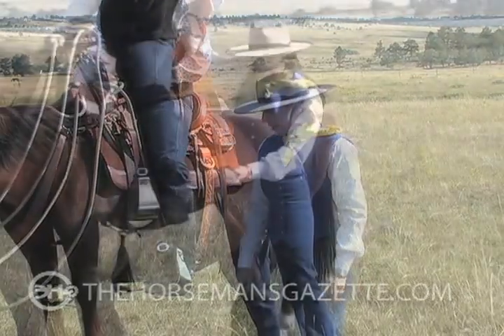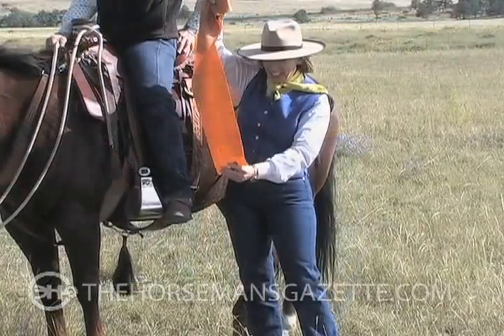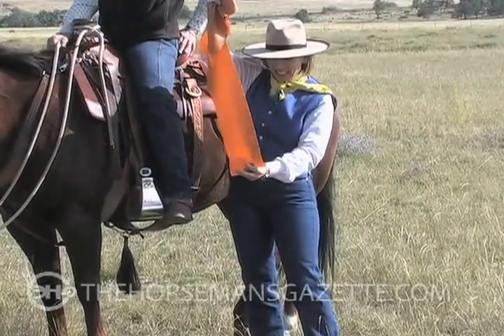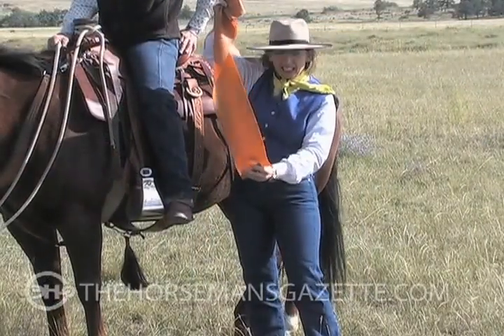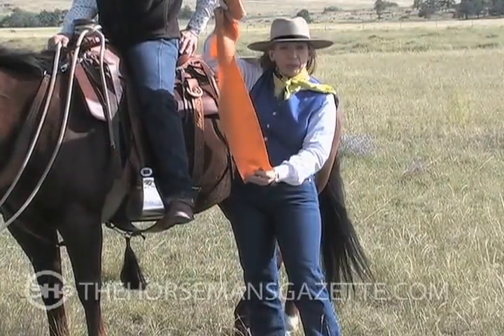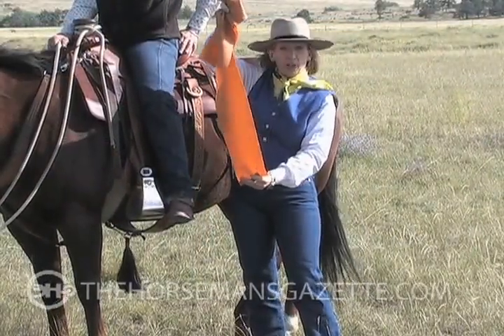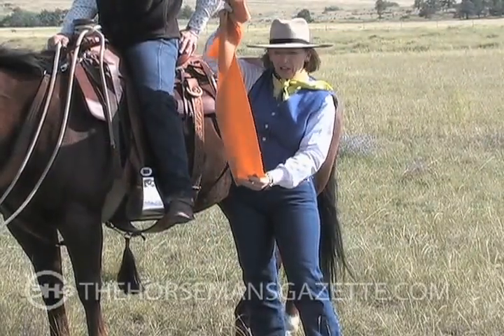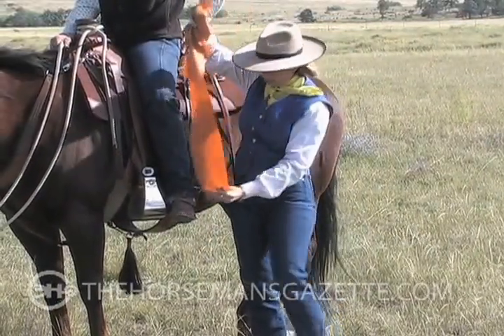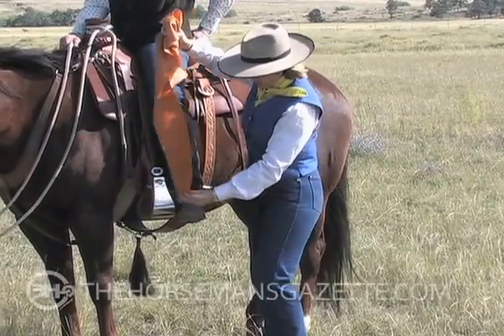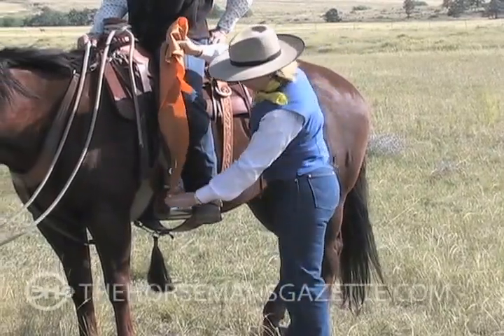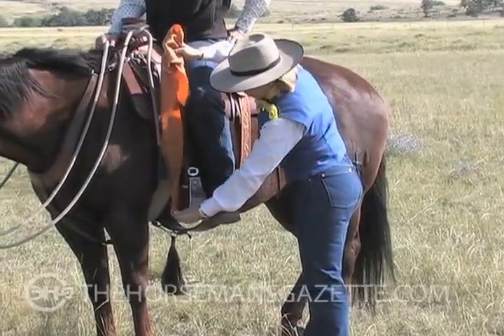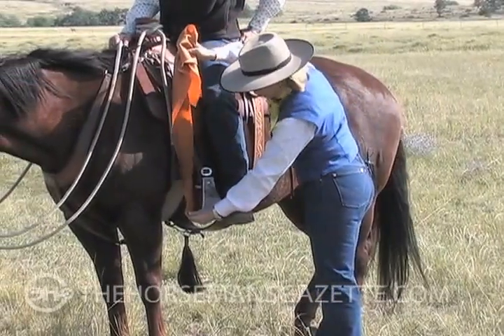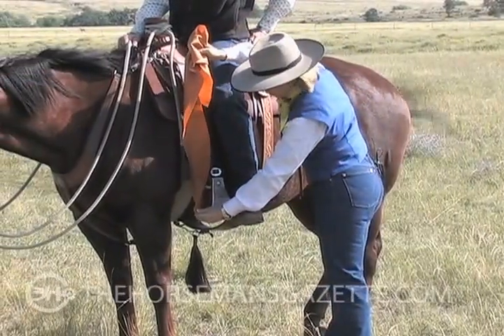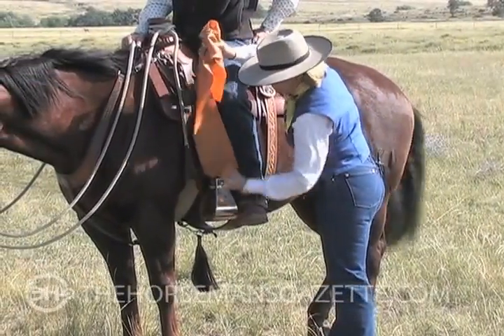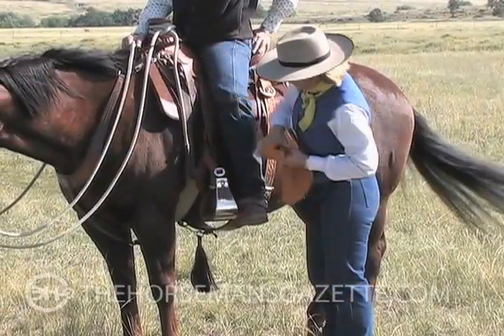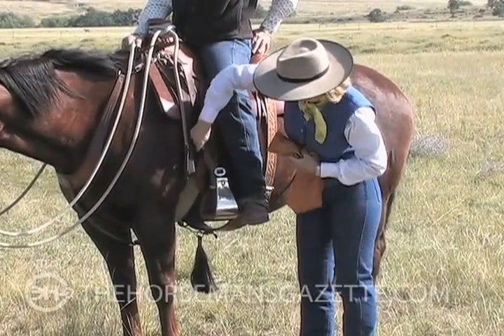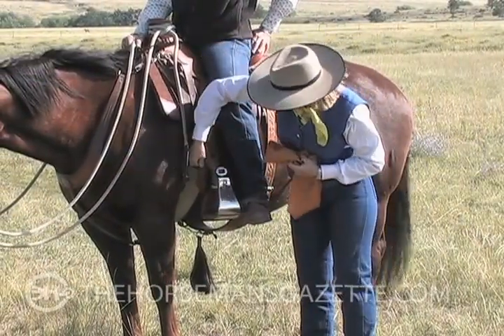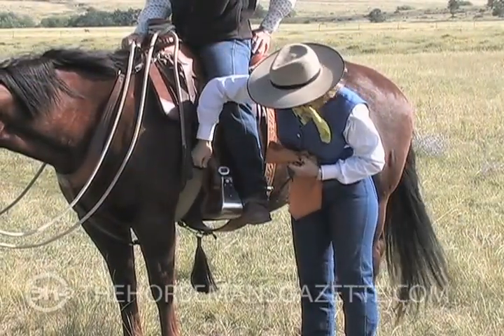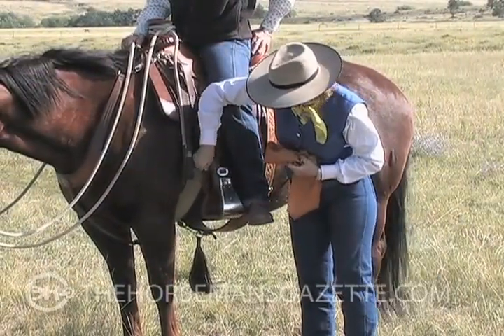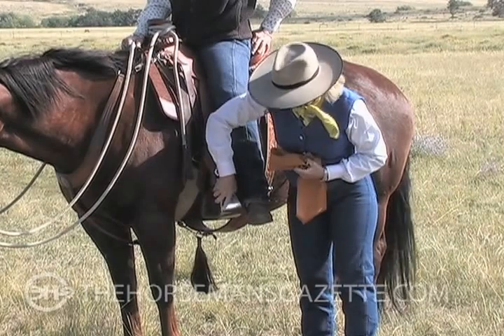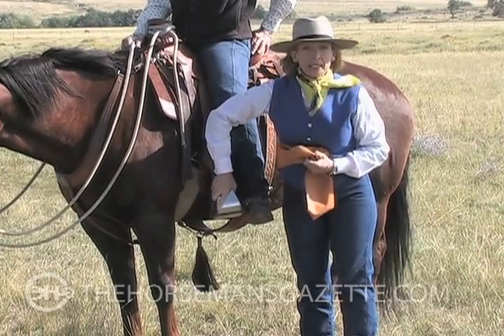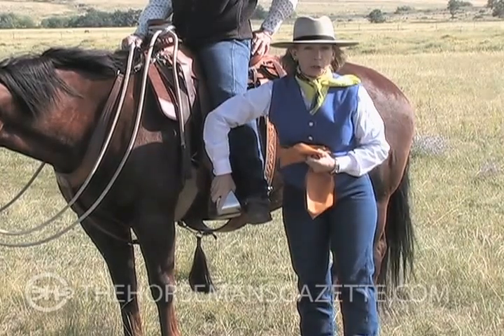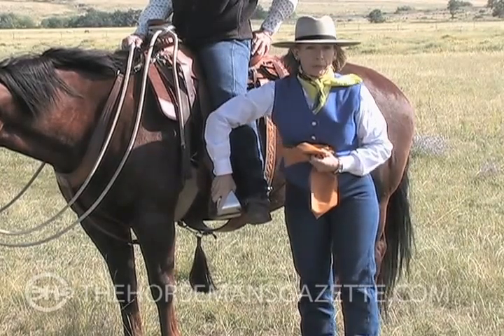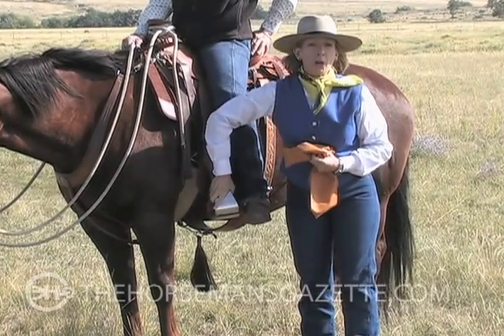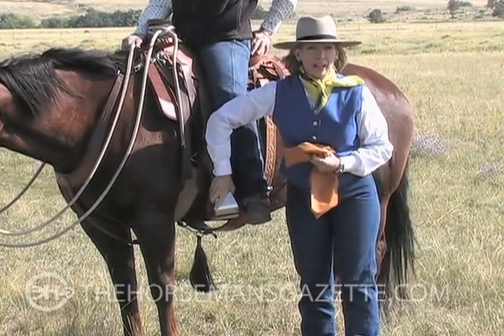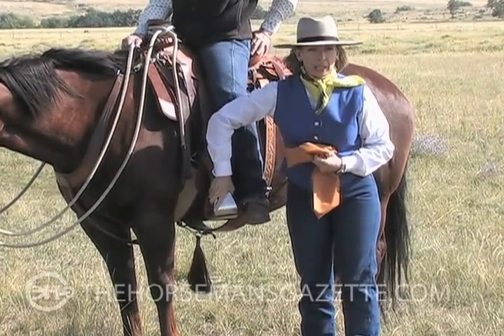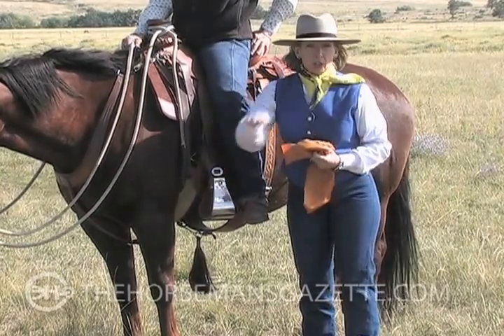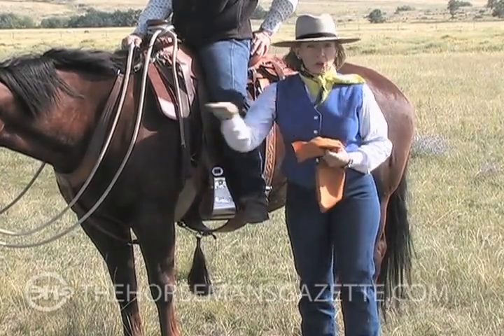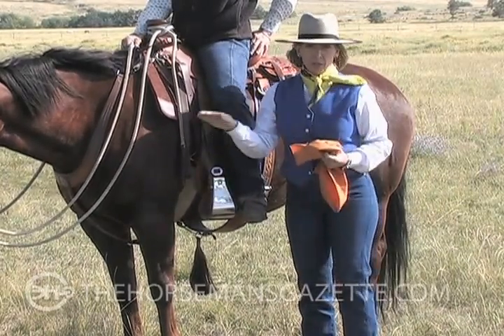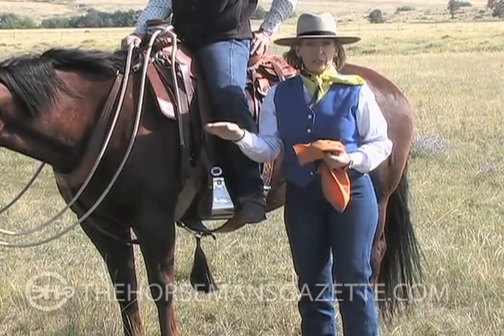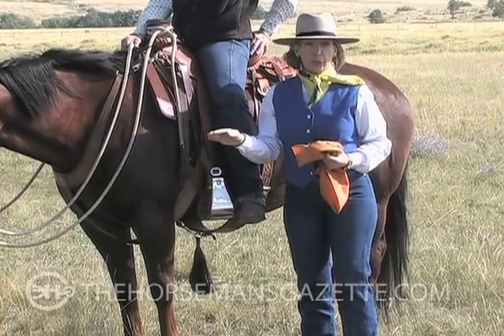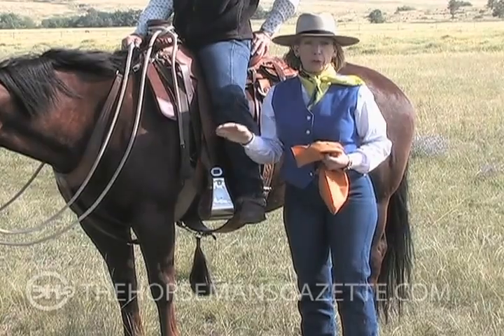As I twist it, the inside edge becomes lower than the outside edge. Now how that plays out with the stirrup is, as you twist this flat plane — the stirrup leather — the inside of the stirrup becomes lower than the outside. So we no longer have a level surface for your foot.